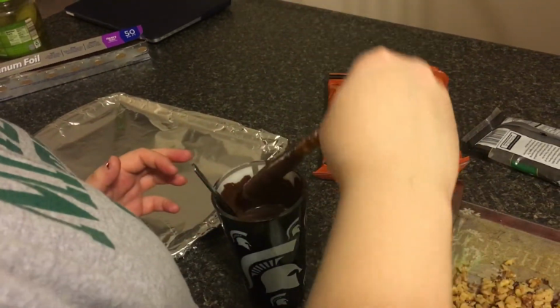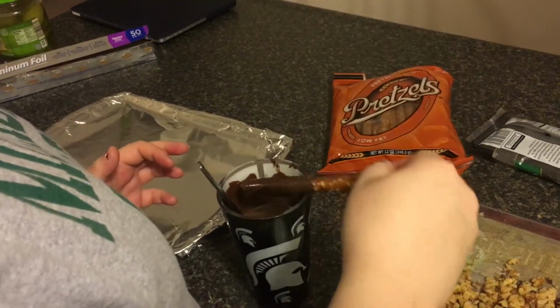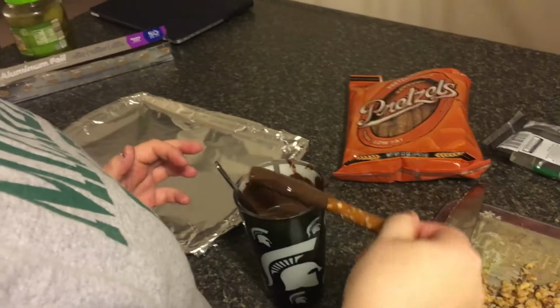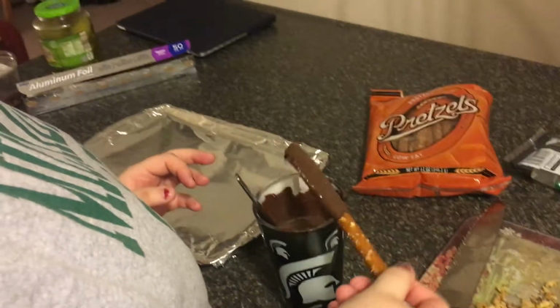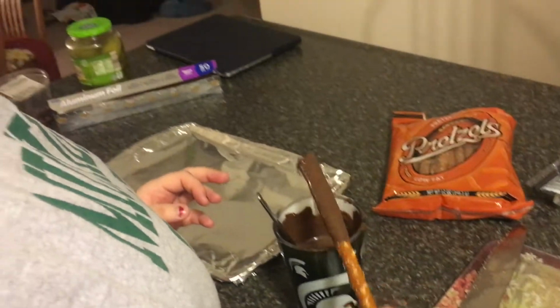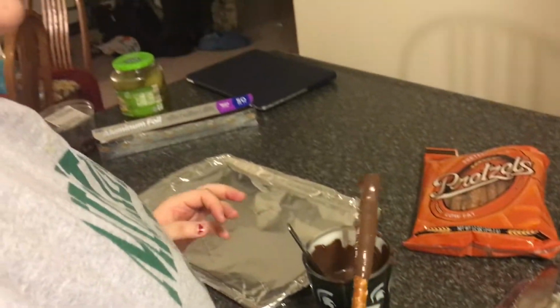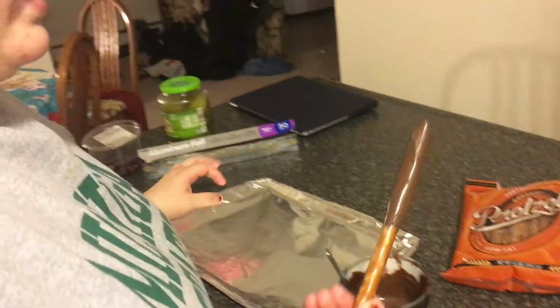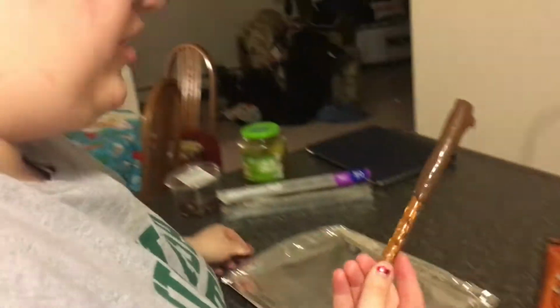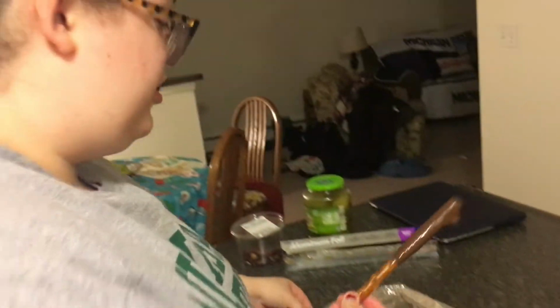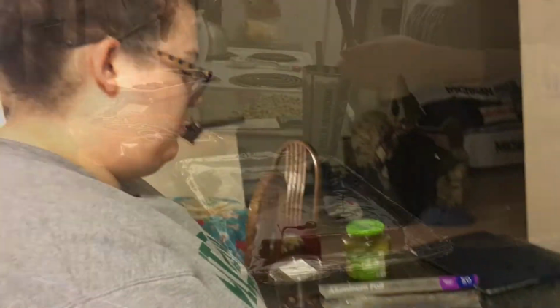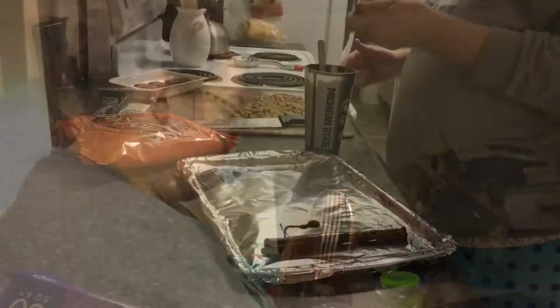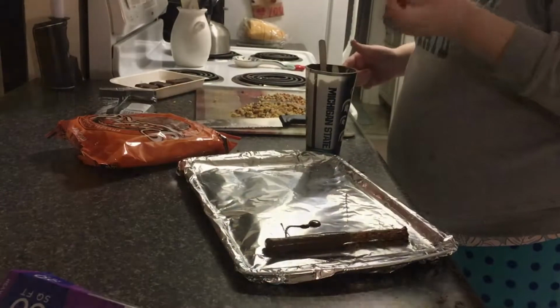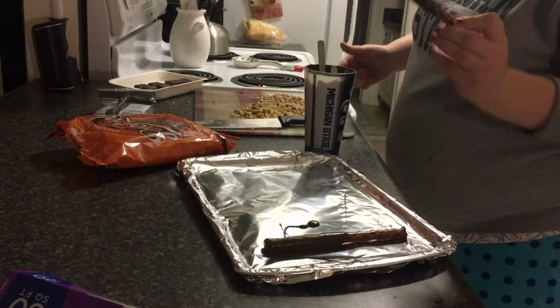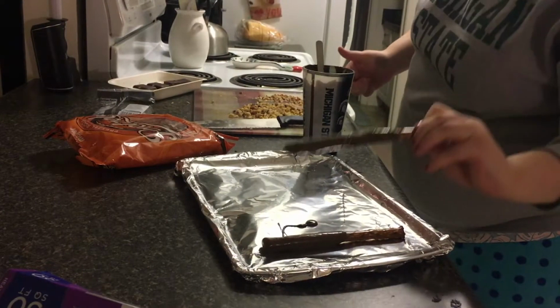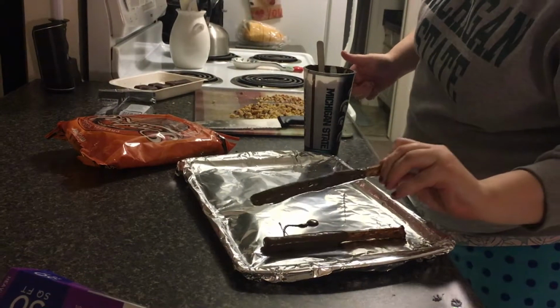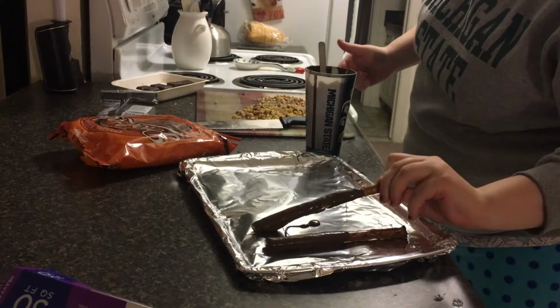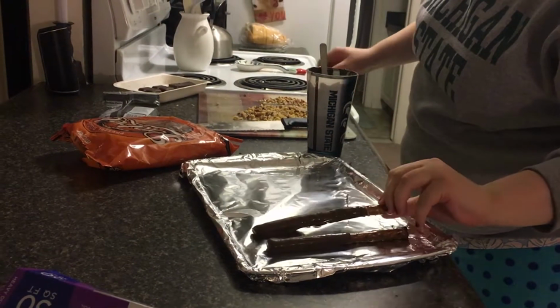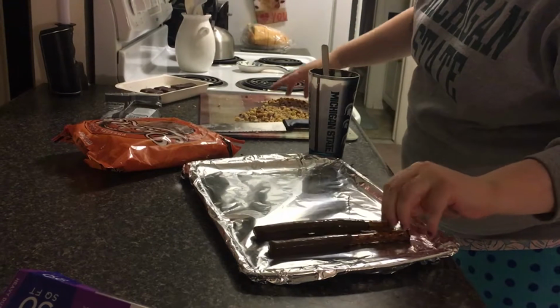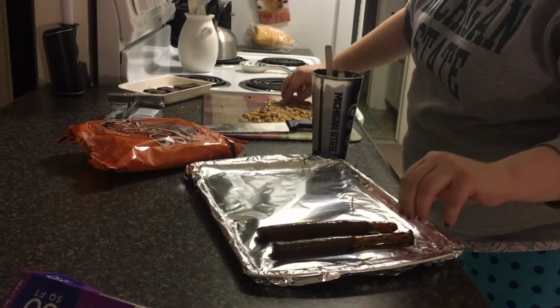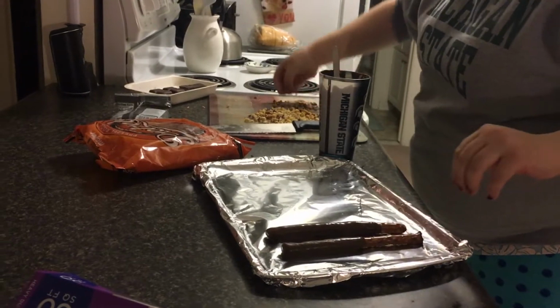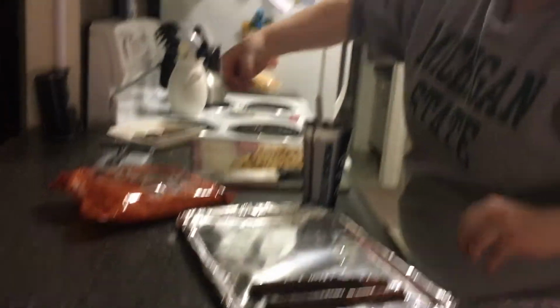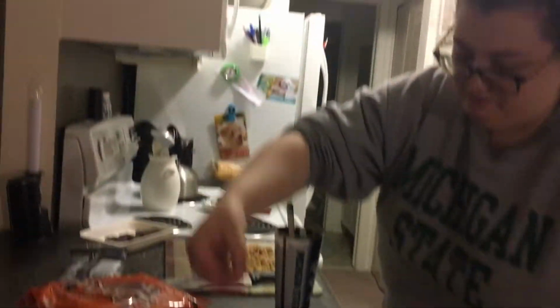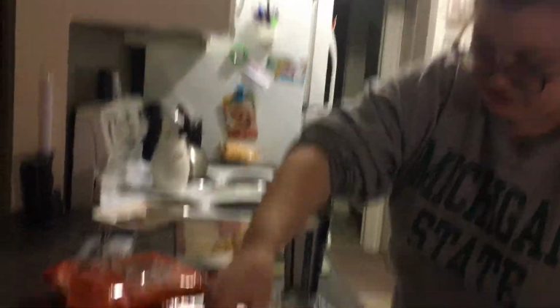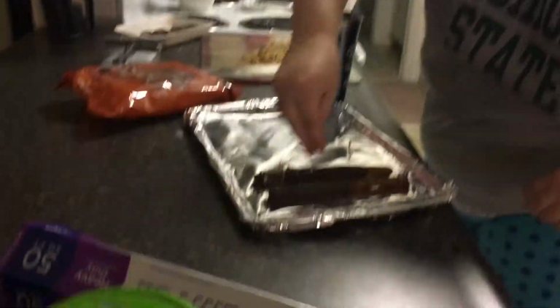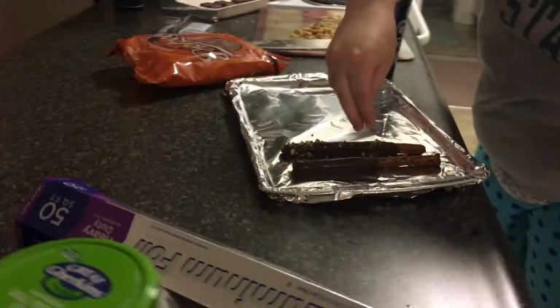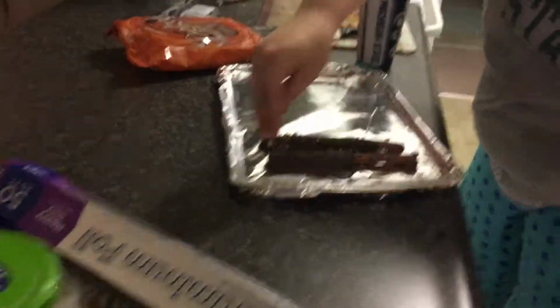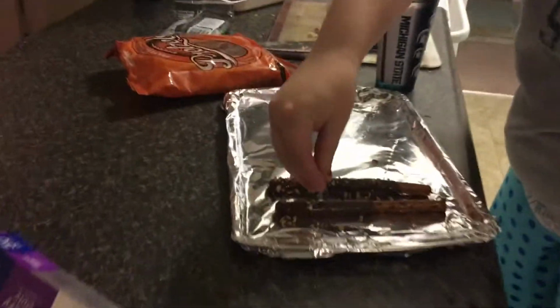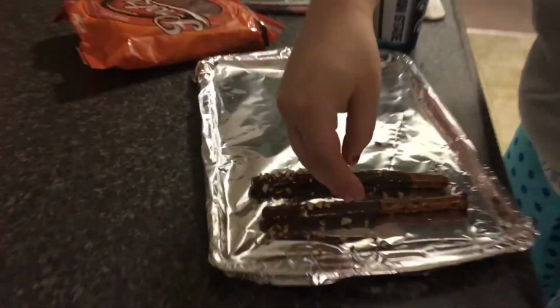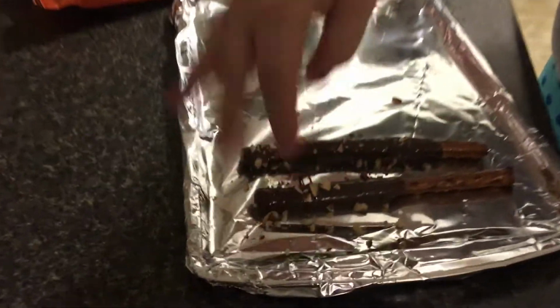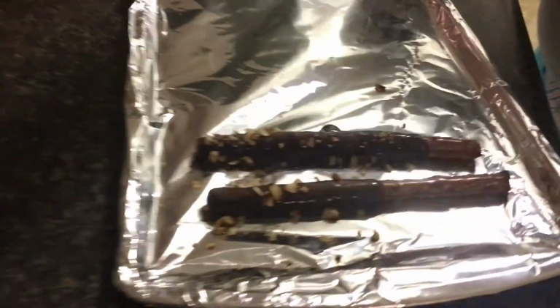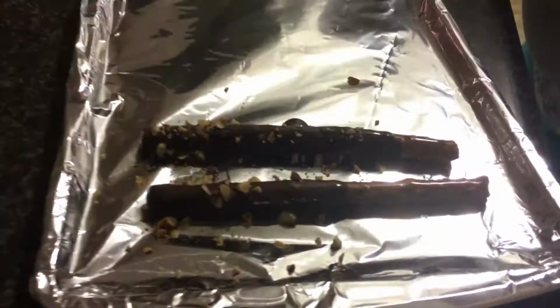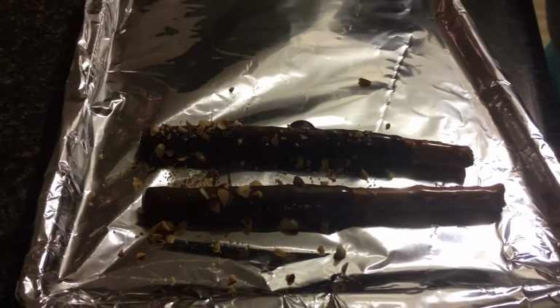Place these on a foil-lined baking sheet. While they're still warm you can sprinkle your nut mixture right on top of them to give them a nice nutty flavor.